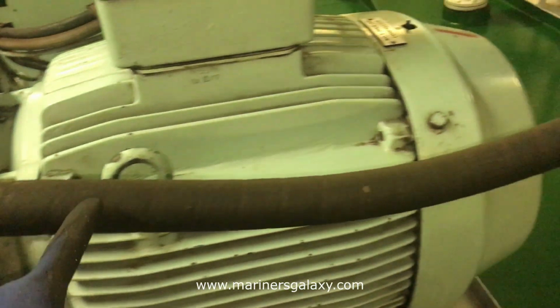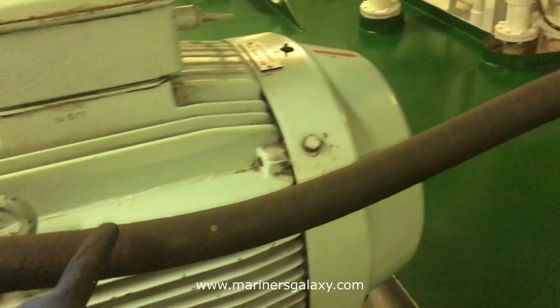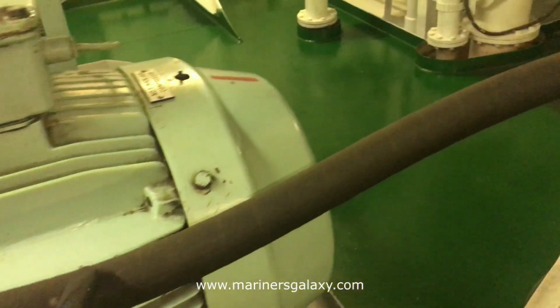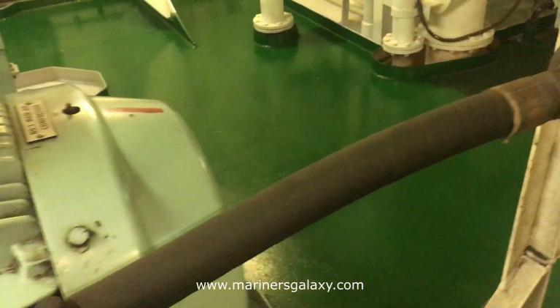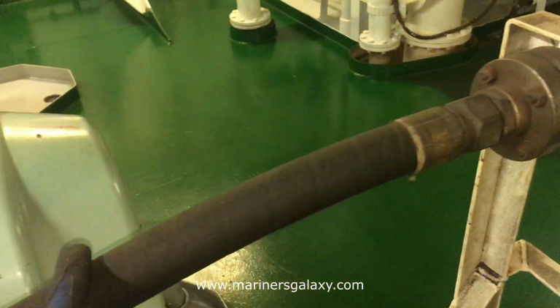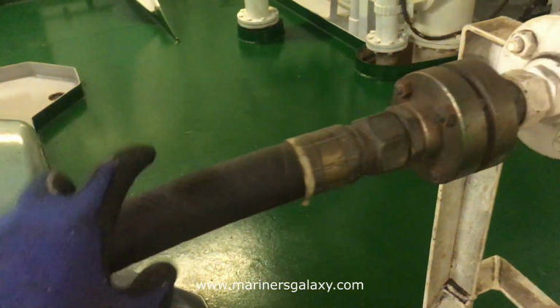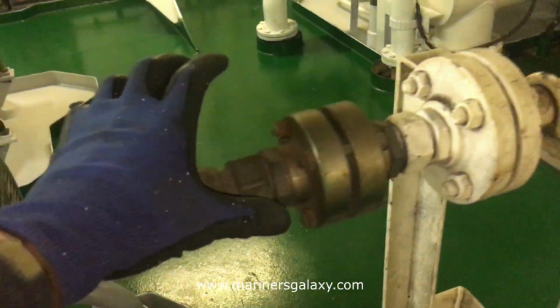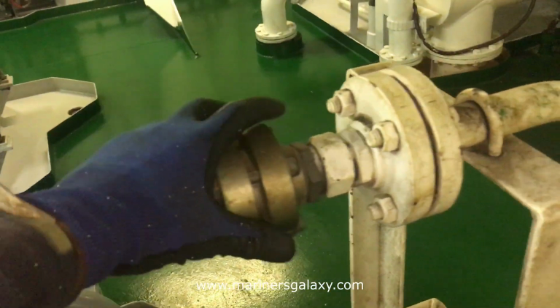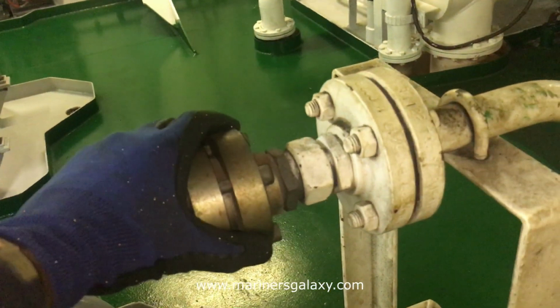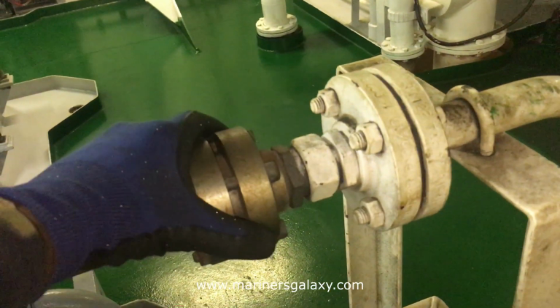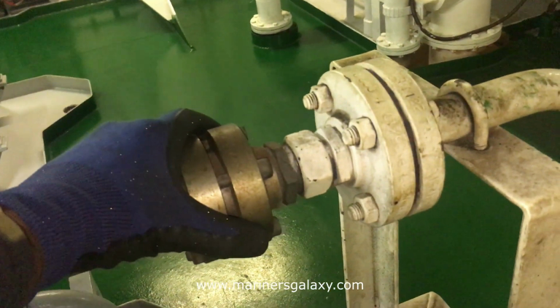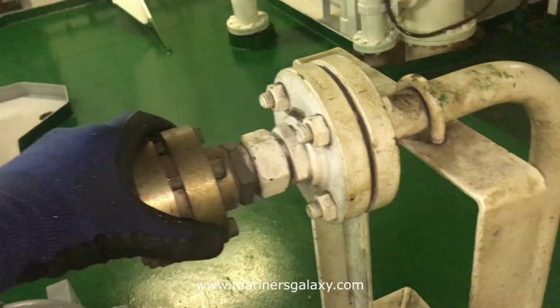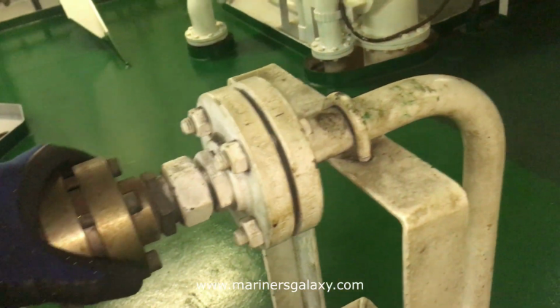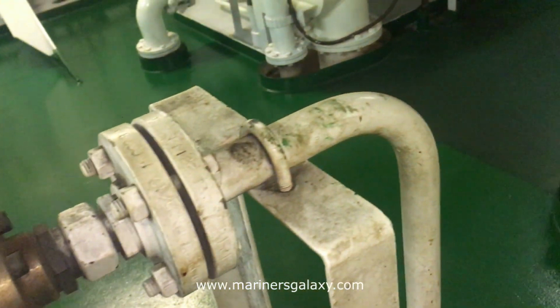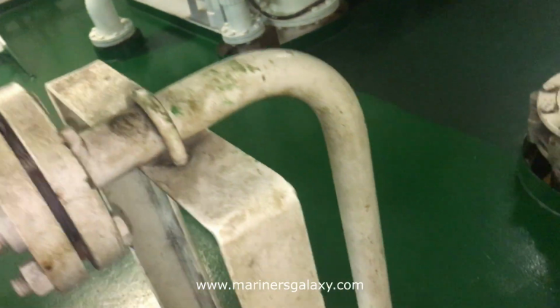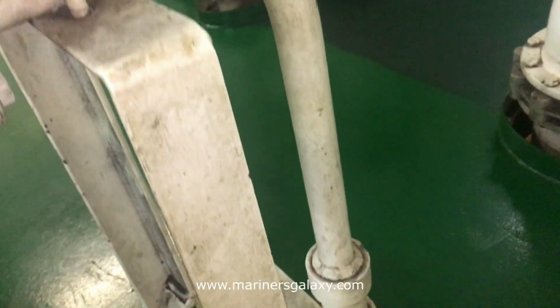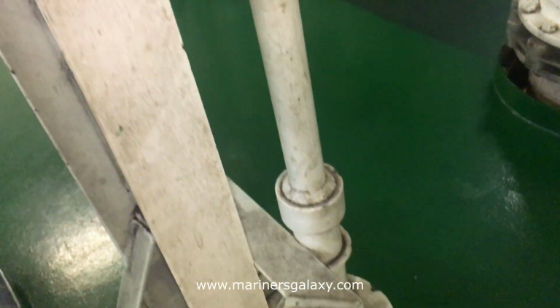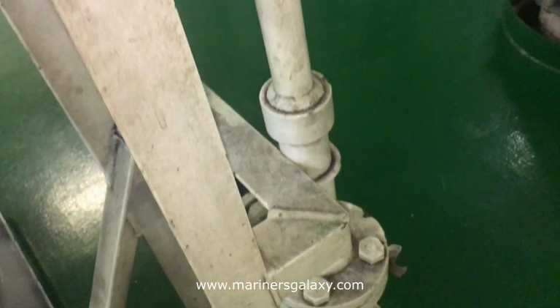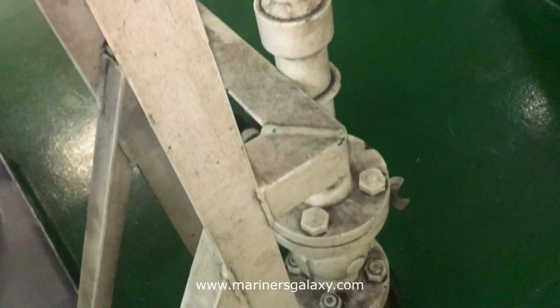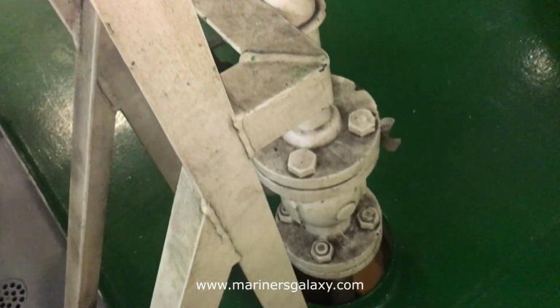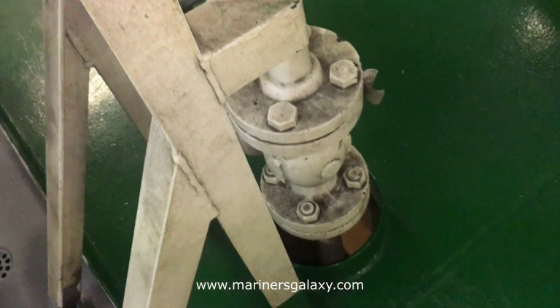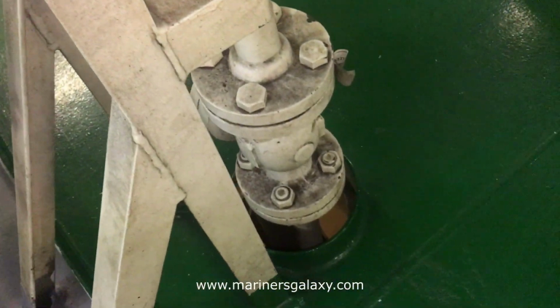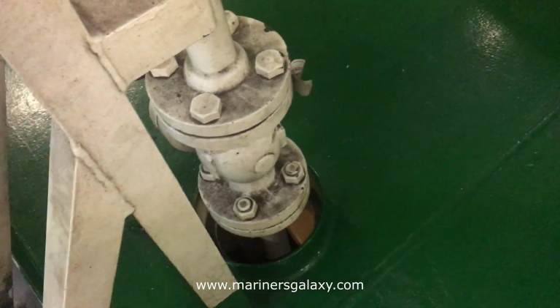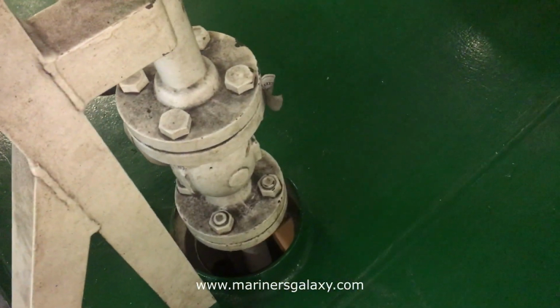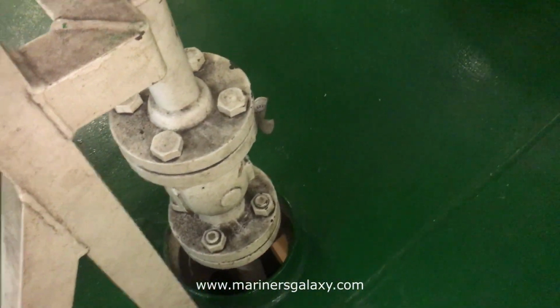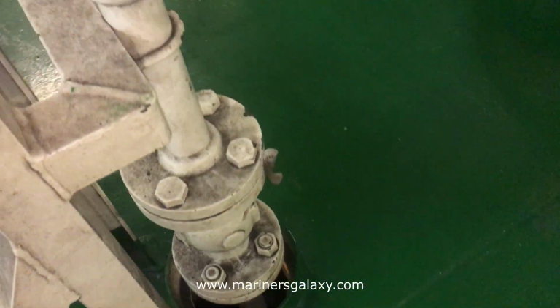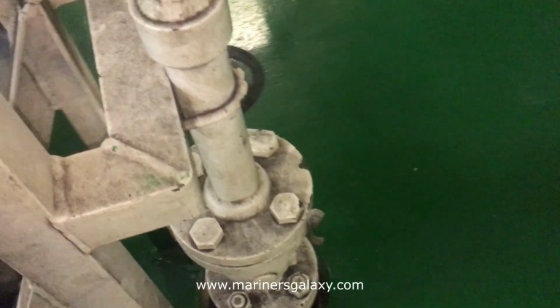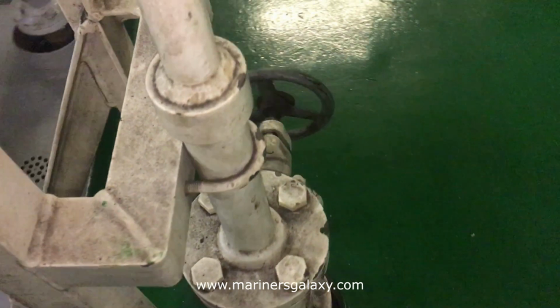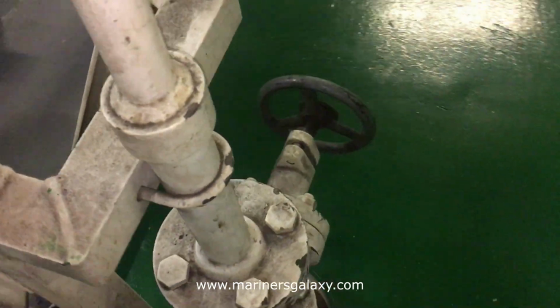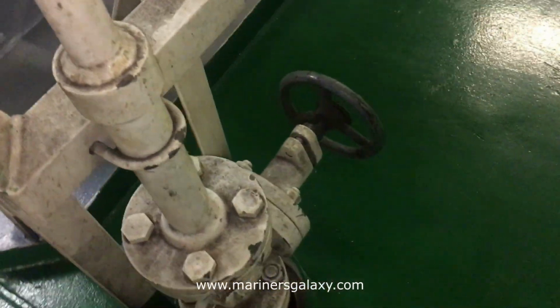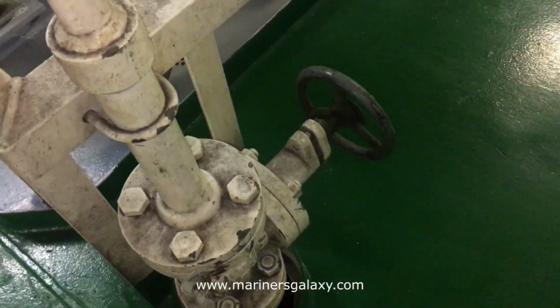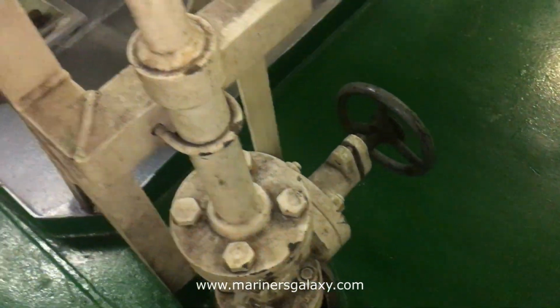After that it goes to the main line going to the air bottle. It is a non-return valve here, and then you have another valve to isolate the system in case you want to repair it.